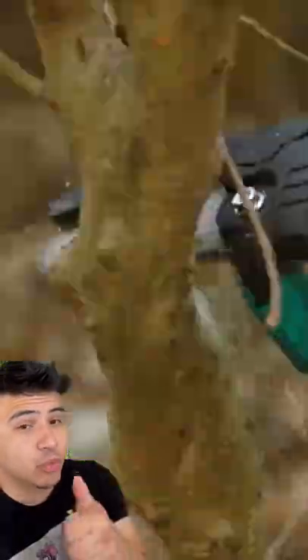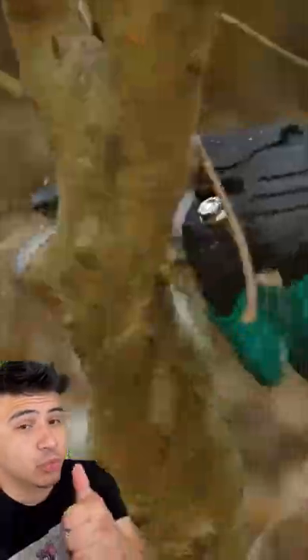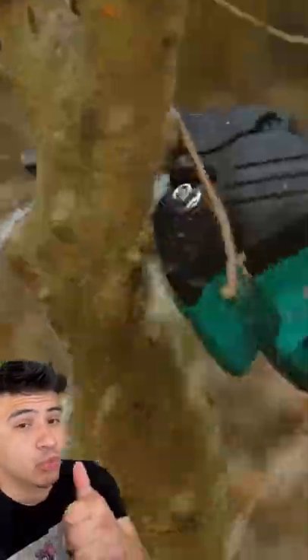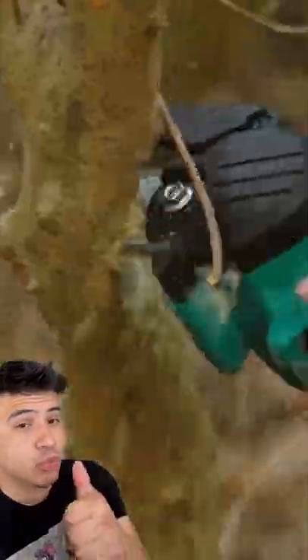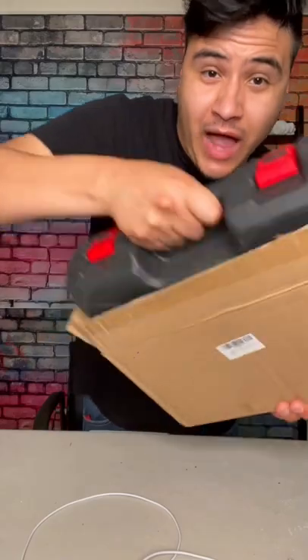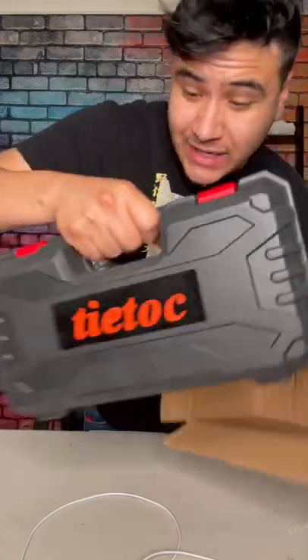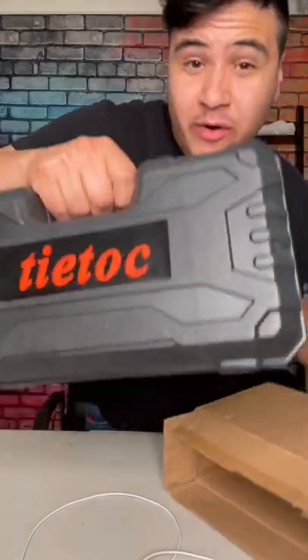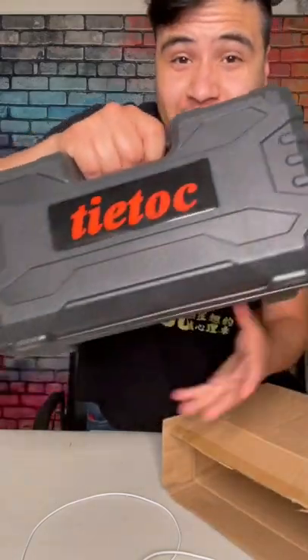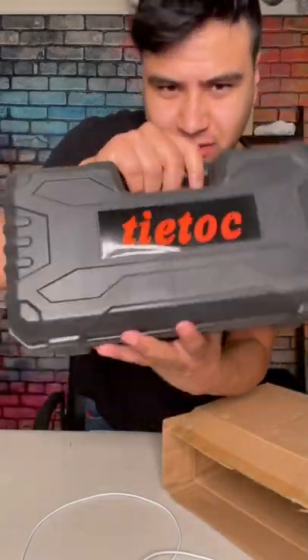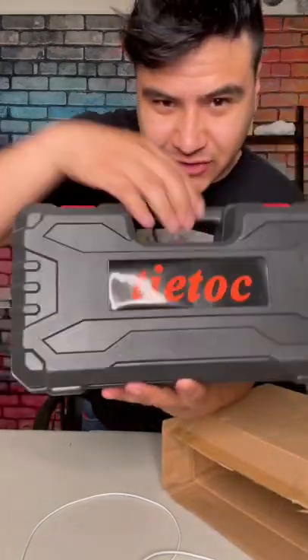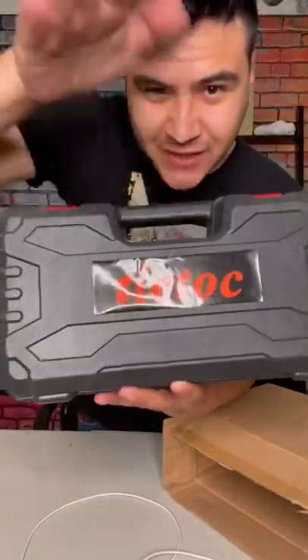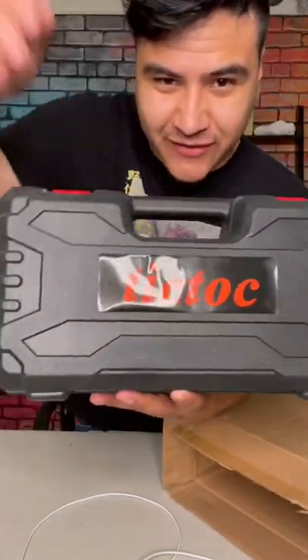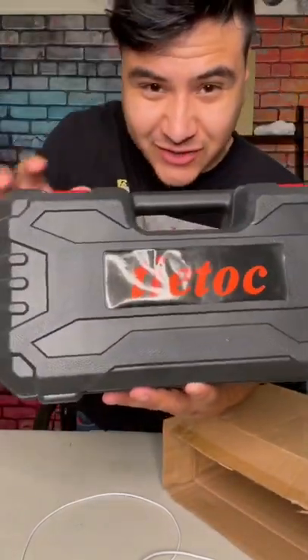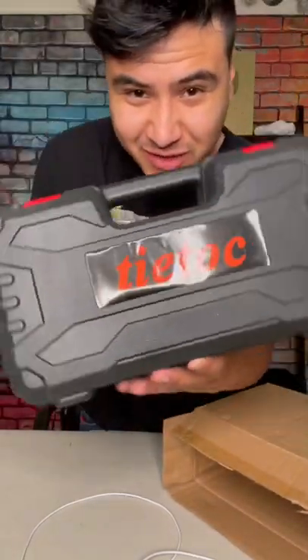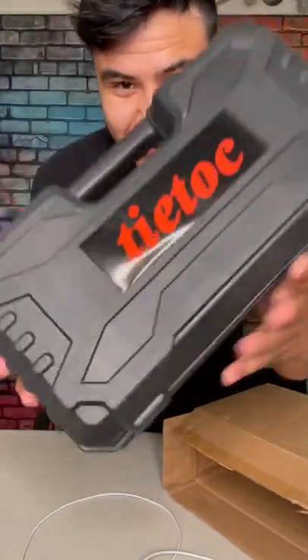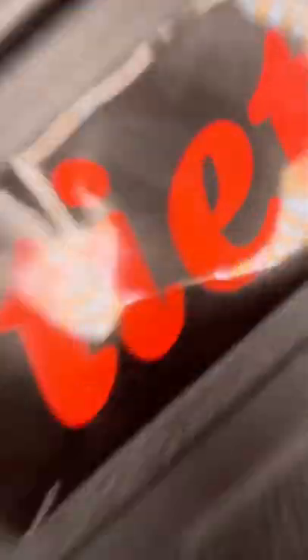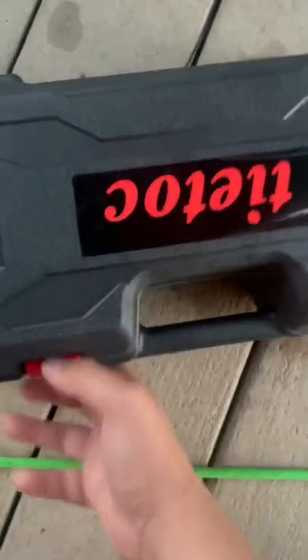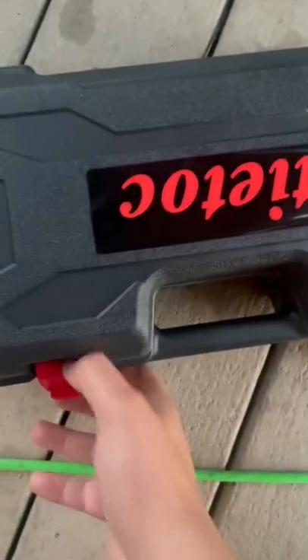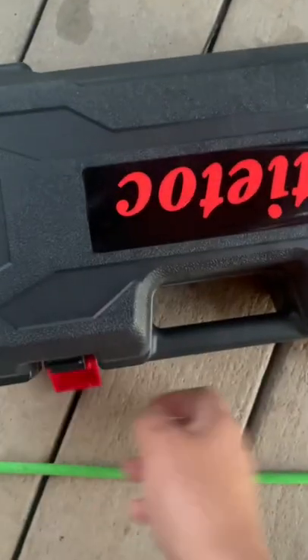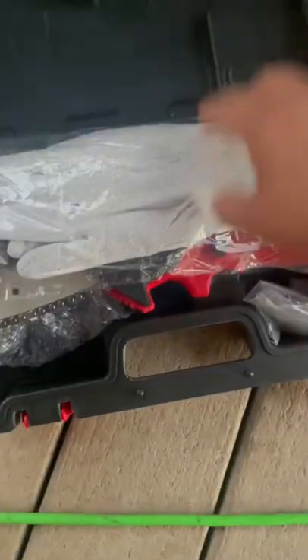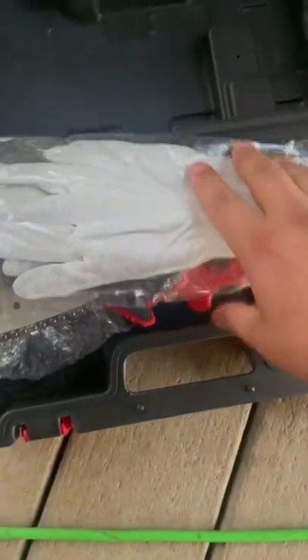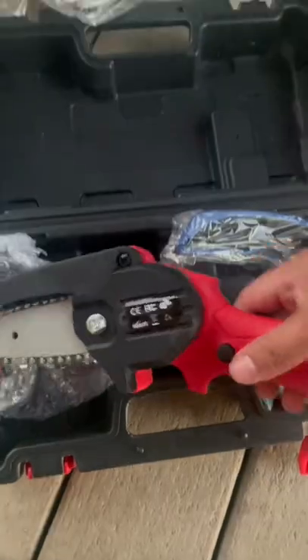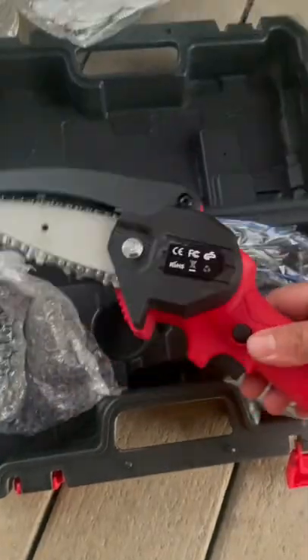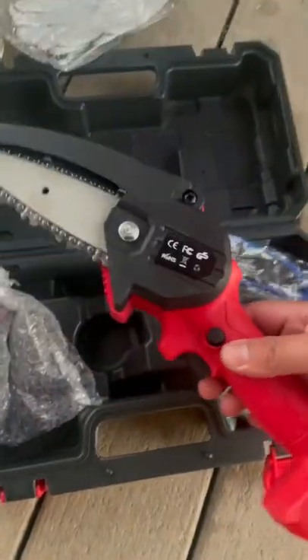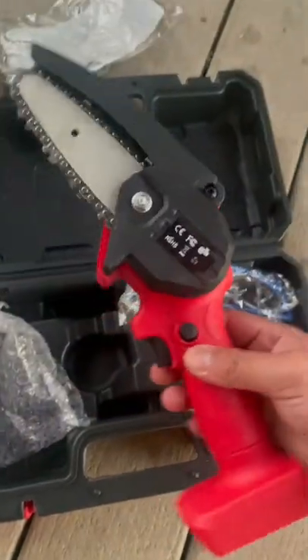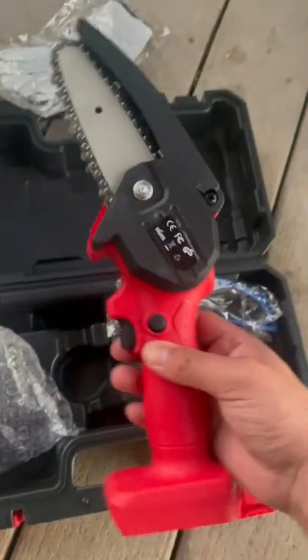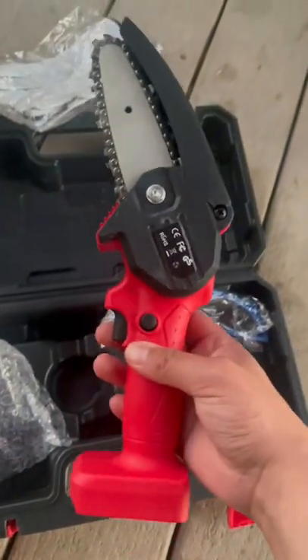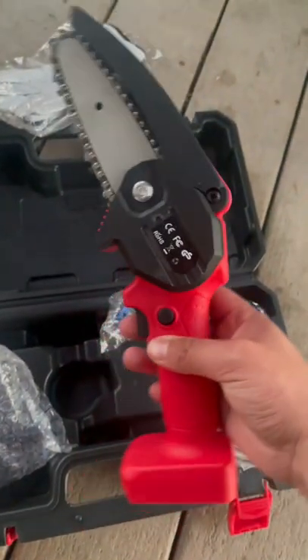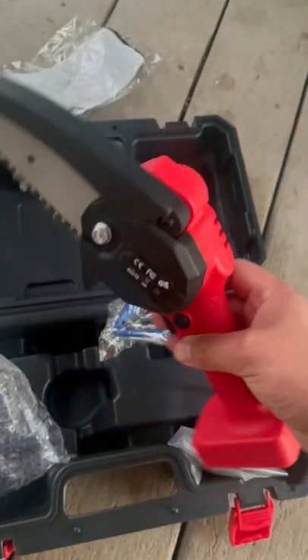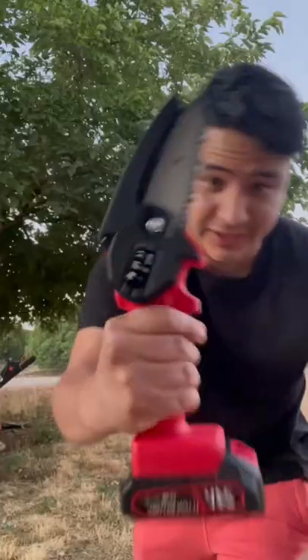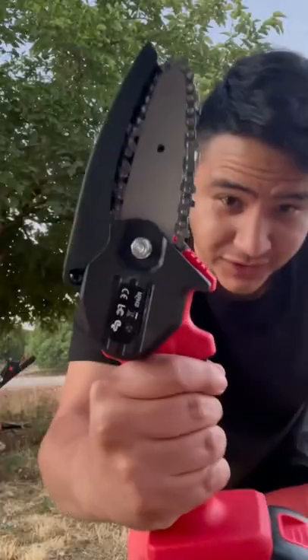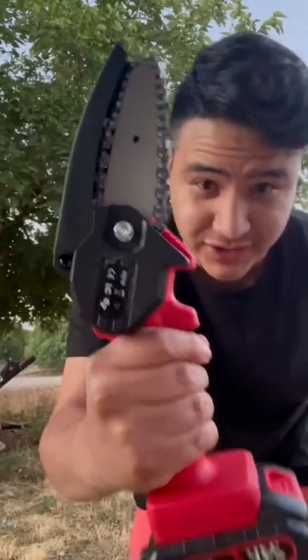So it's actually great for gardening. I got one right here, let's see if it actually works. Oh, that looks so sick. This is what it looks like.